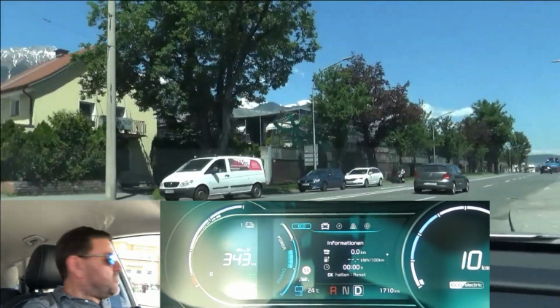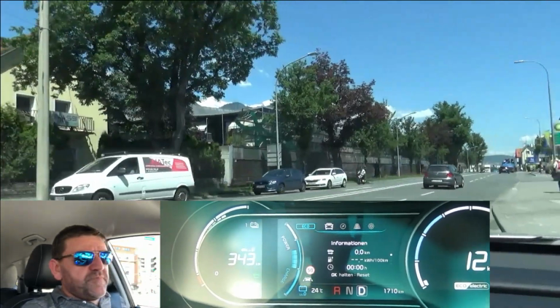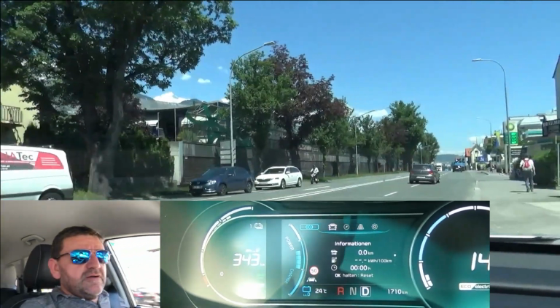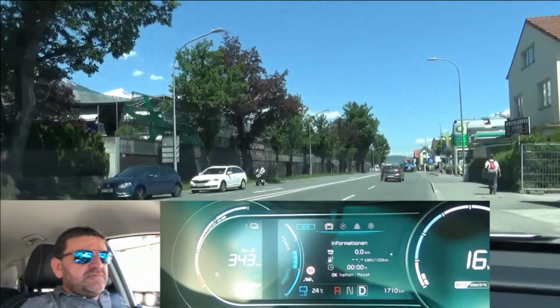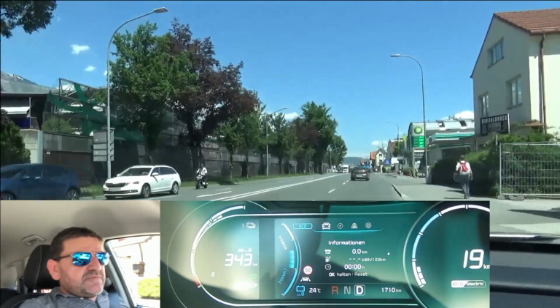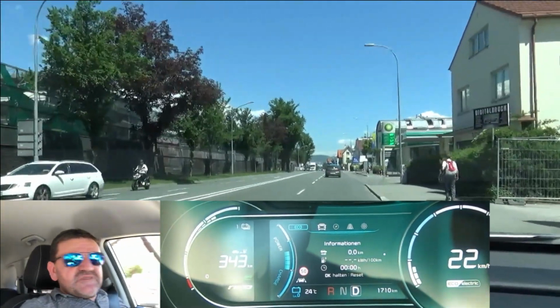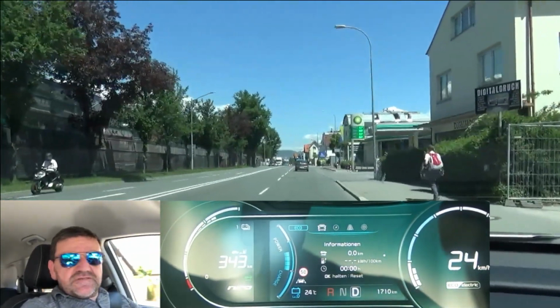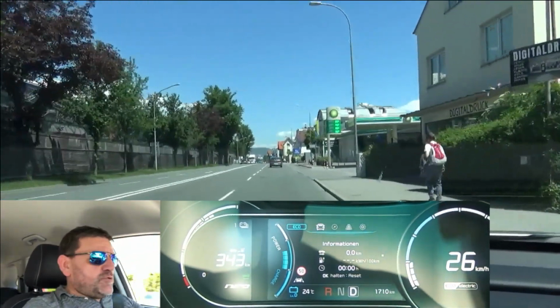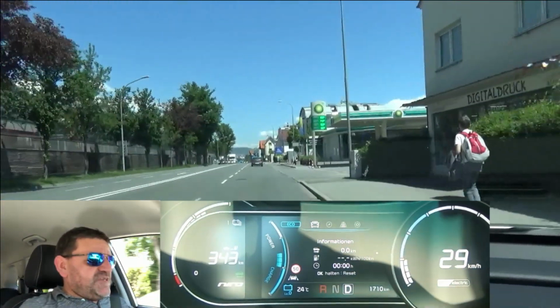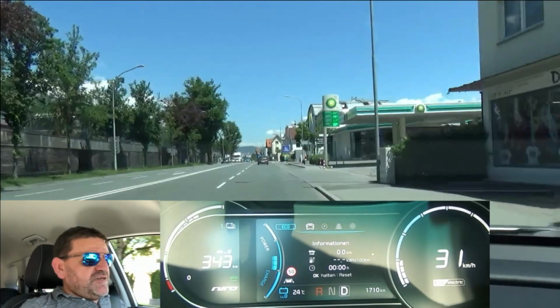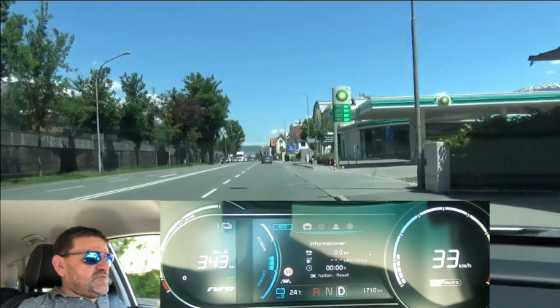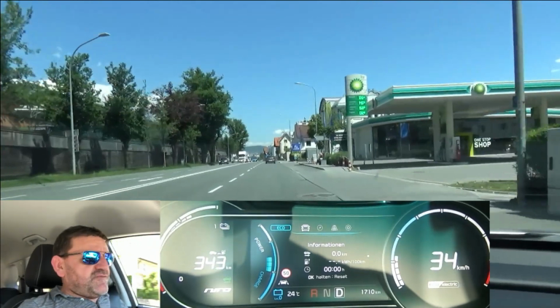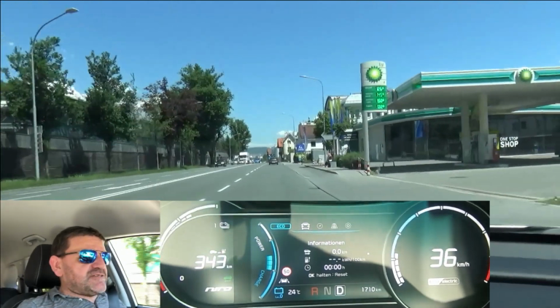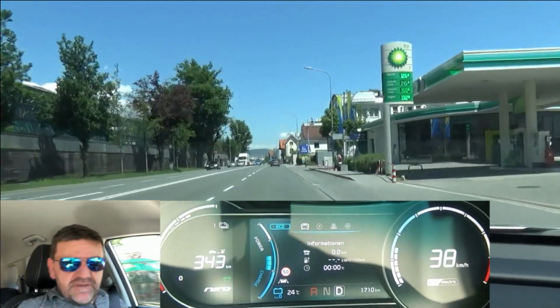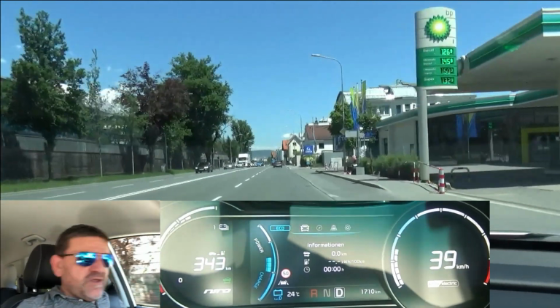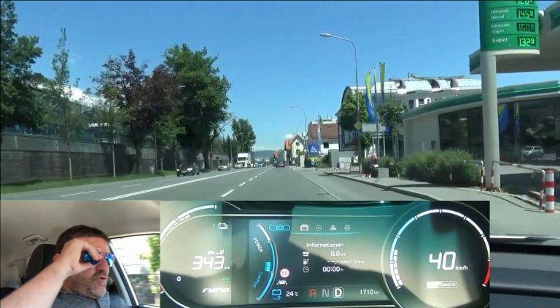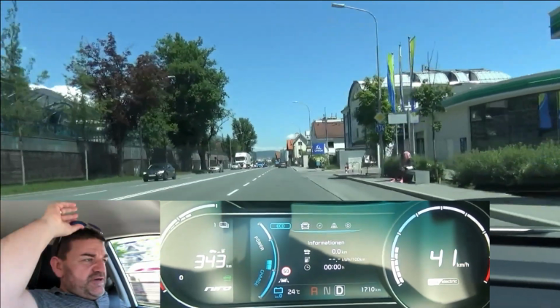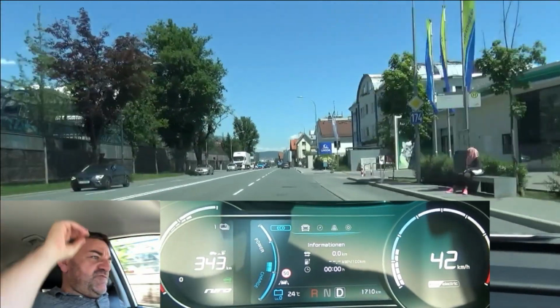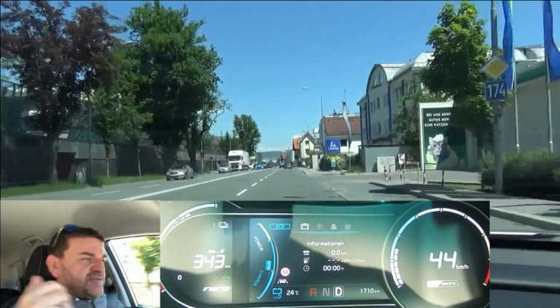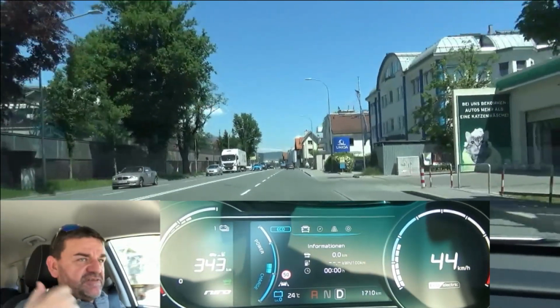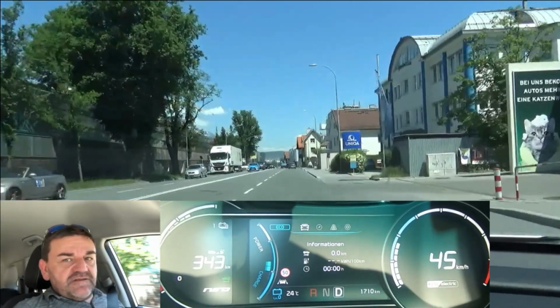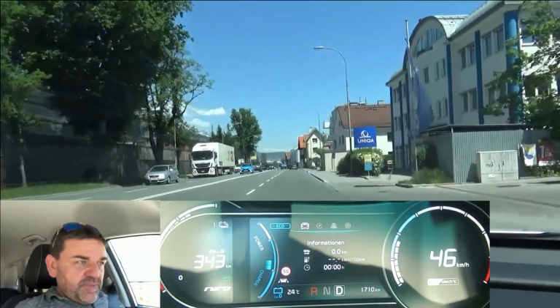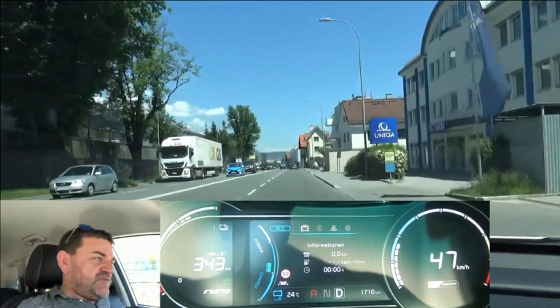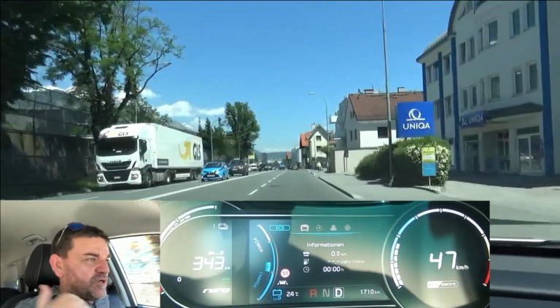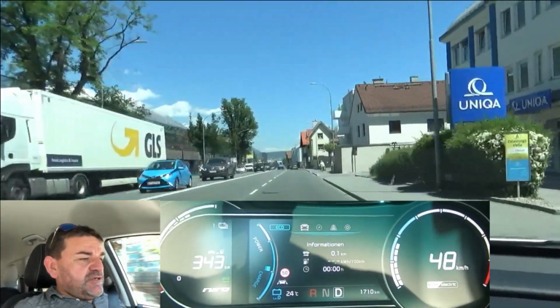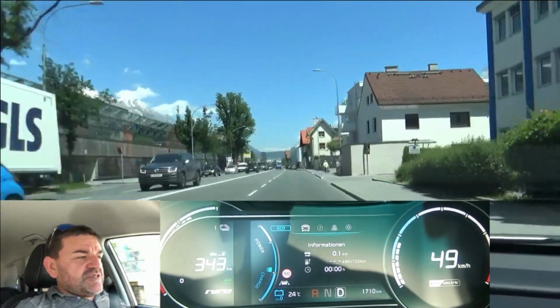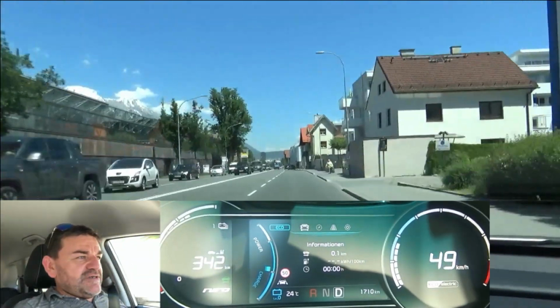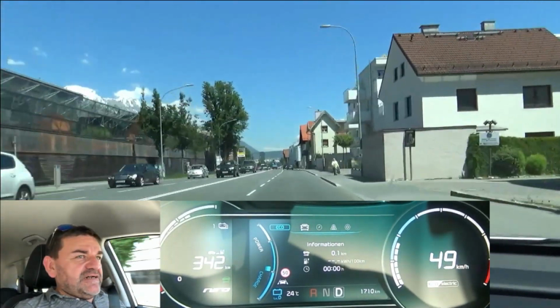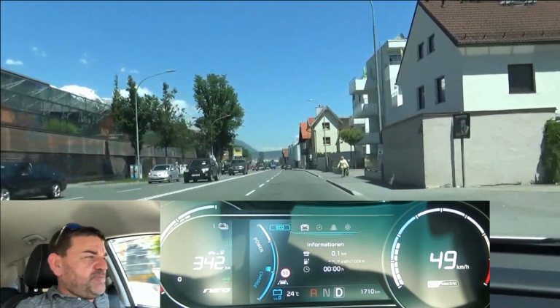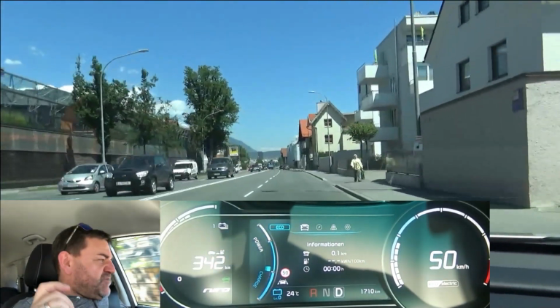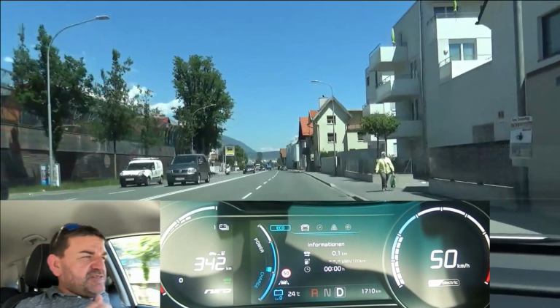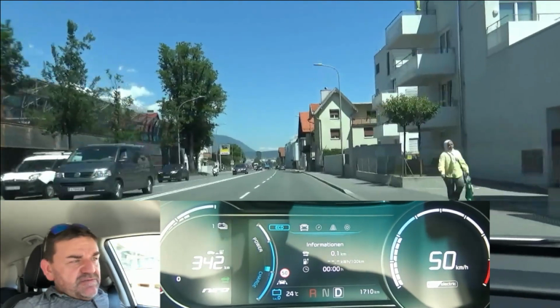Hi everybody, welcome to EcoDriver. My name is Helmut. This is one of three tests I have done with the Kia e-Niro, or Niro Electric, and in this video I try to find out what's more efficient: trying to regenerate as much energy as possible, or as little as possible.